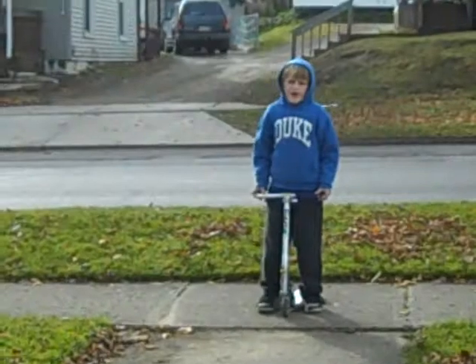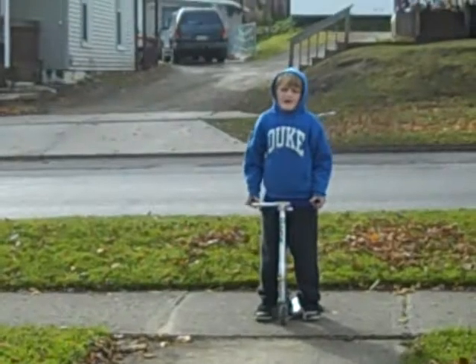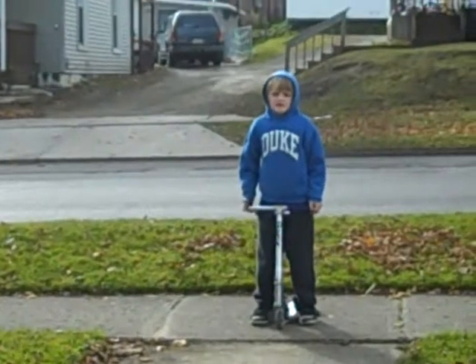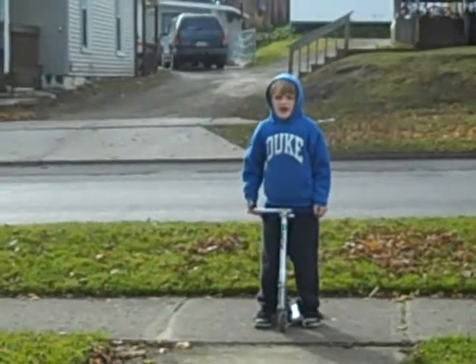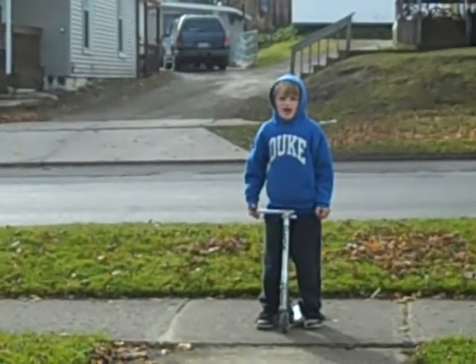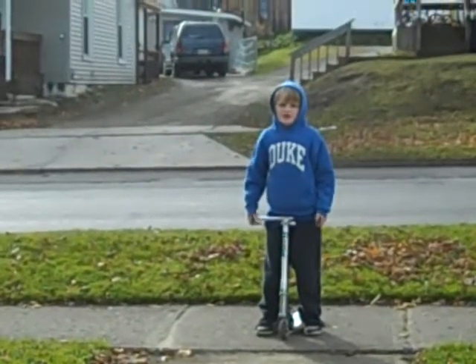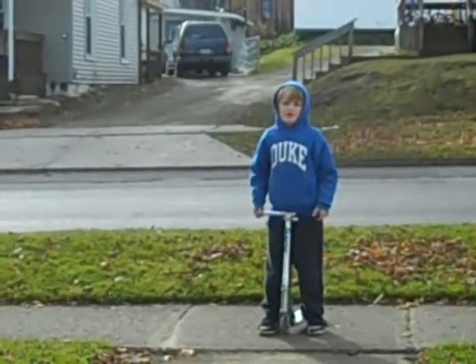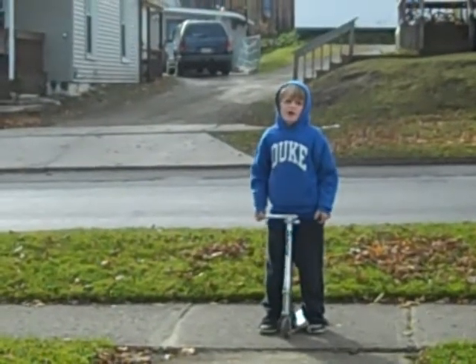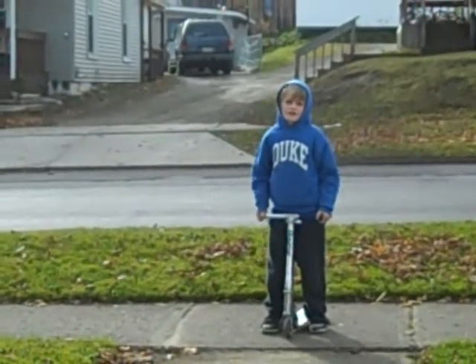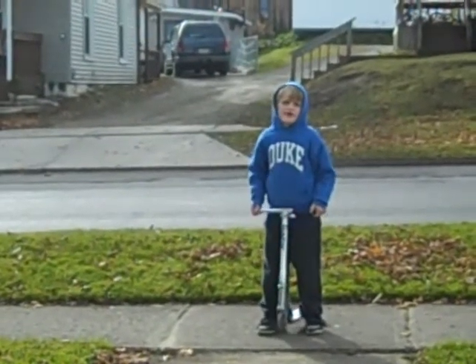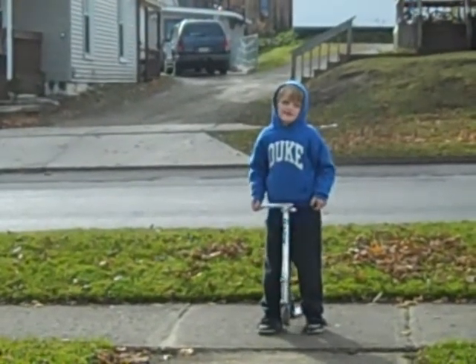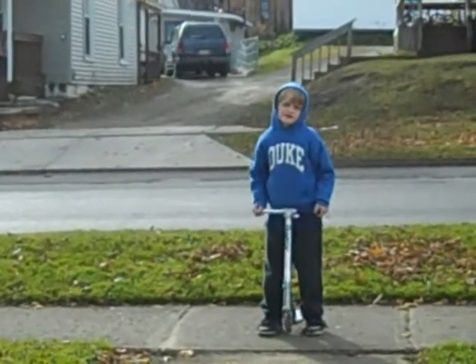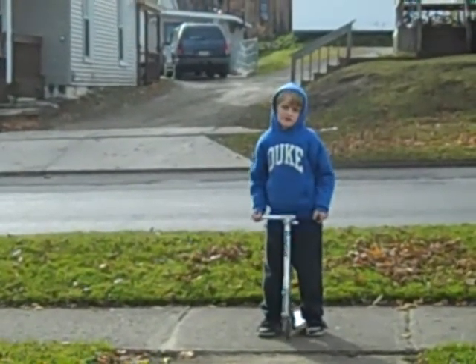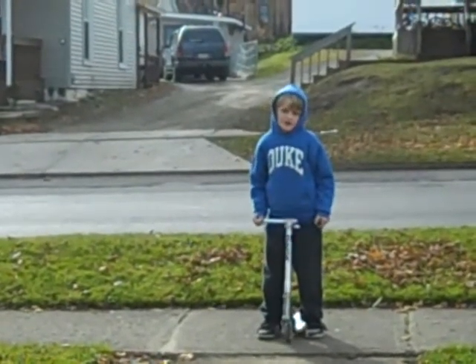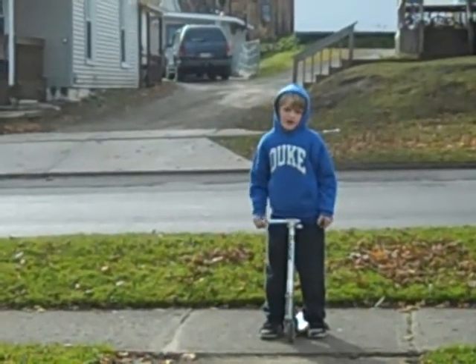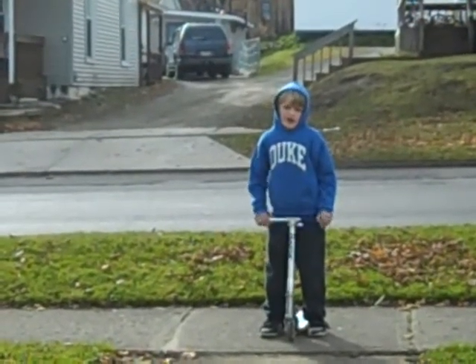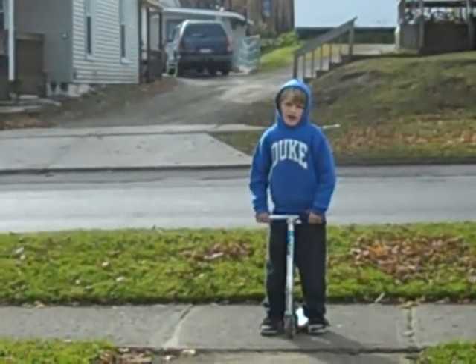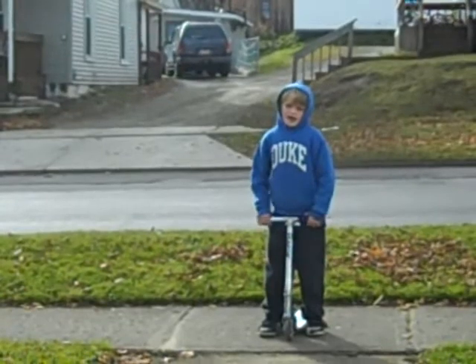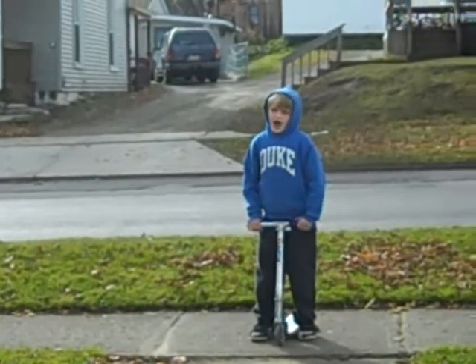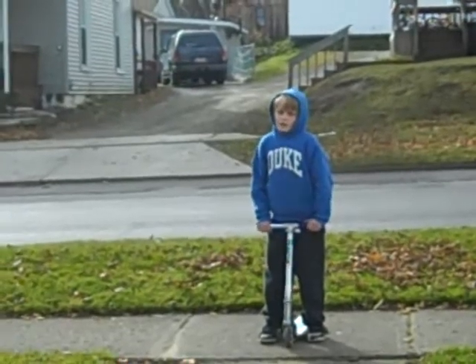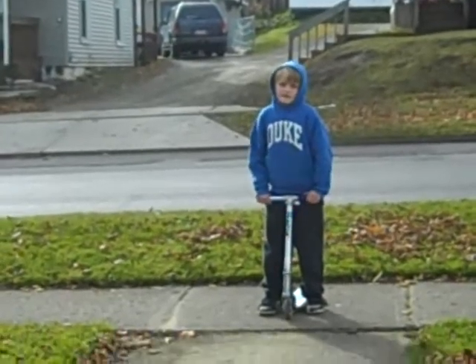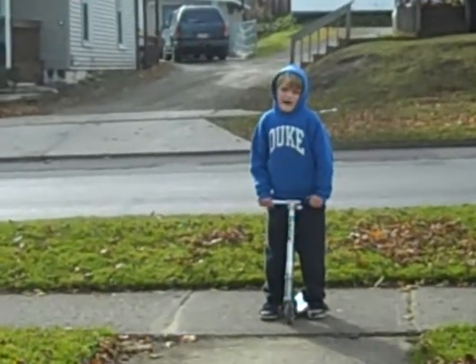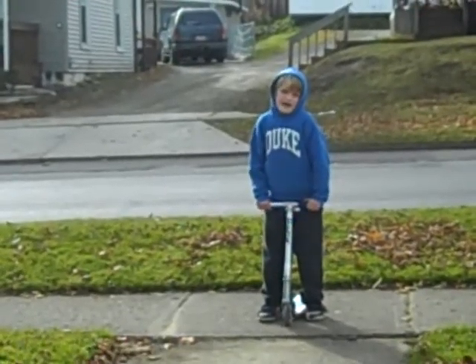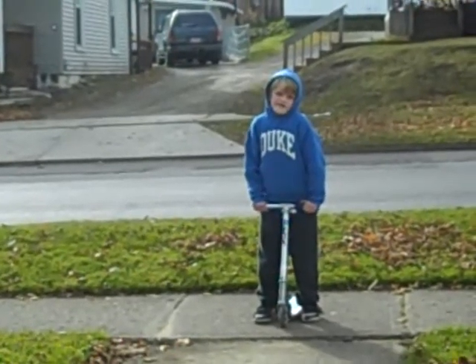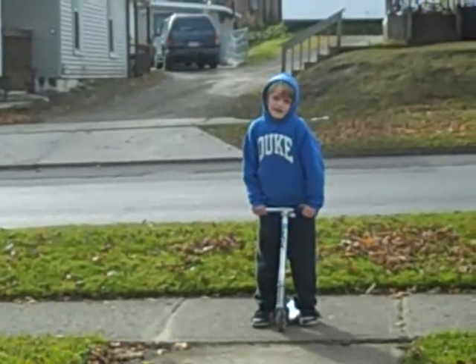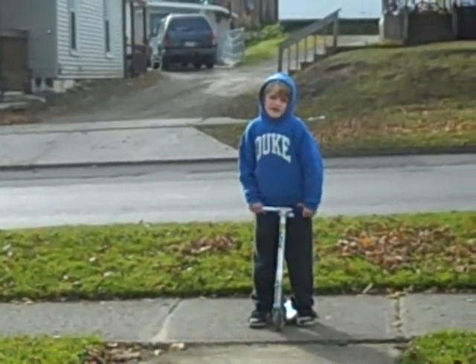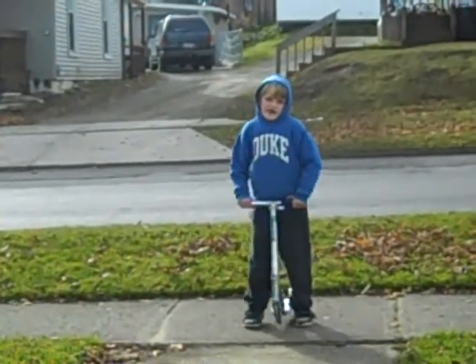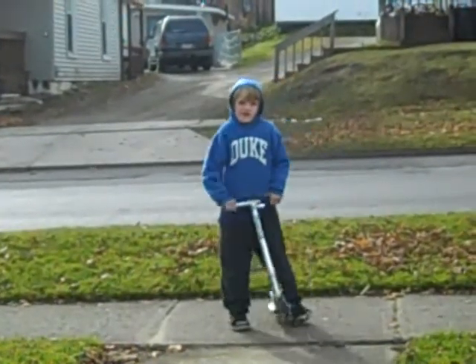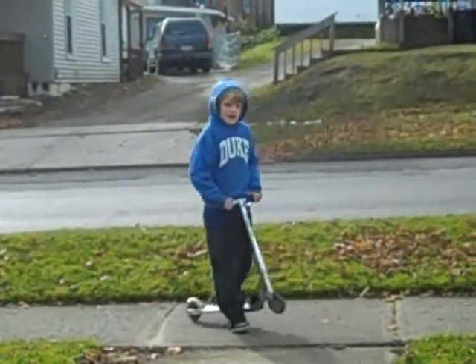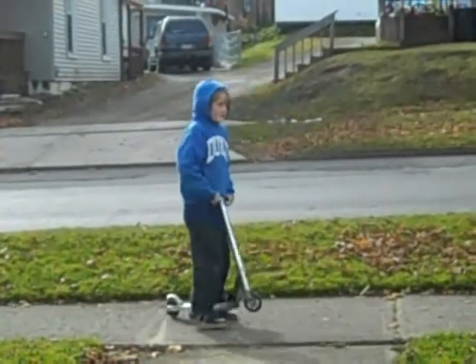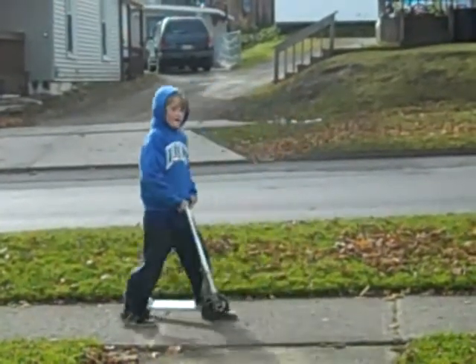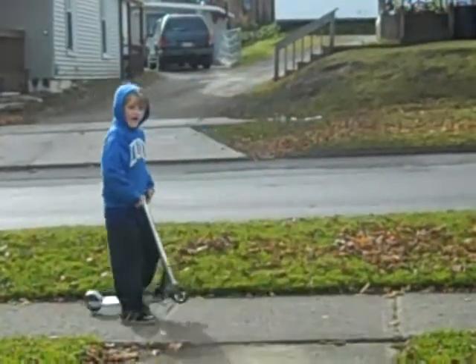My name is Jack, and I'm going to do bunny hops on a Razor scooter. I'll probably do five right now, and one.